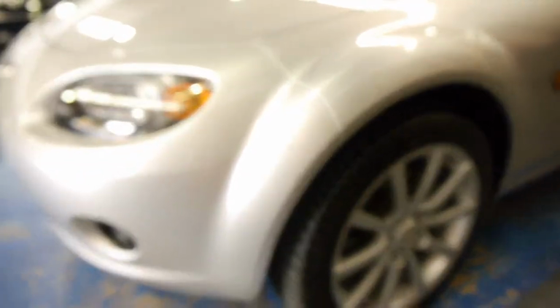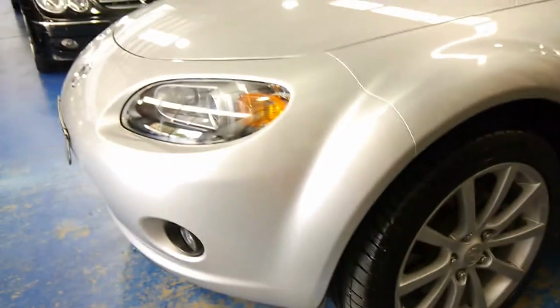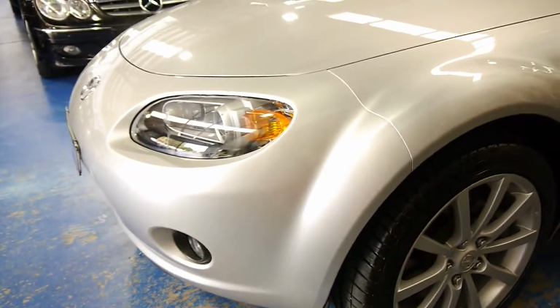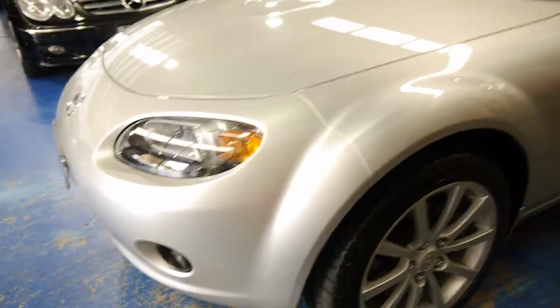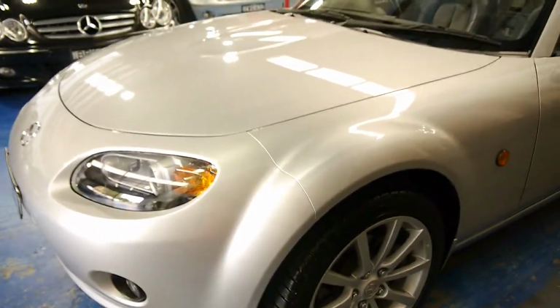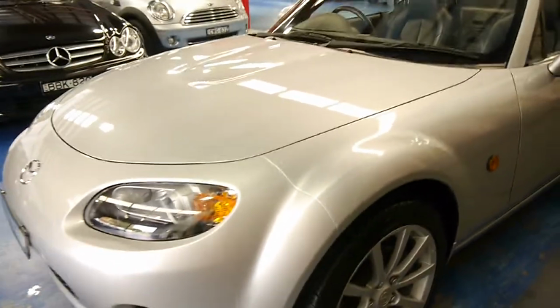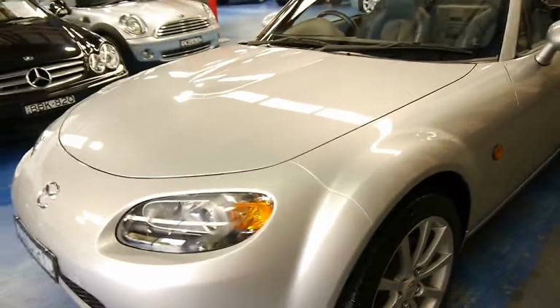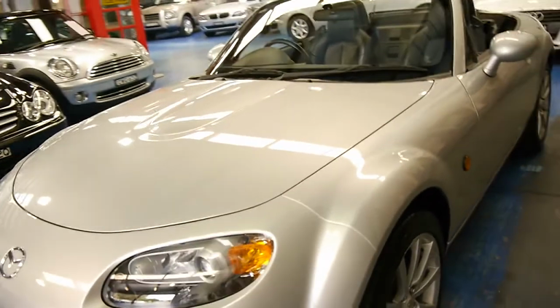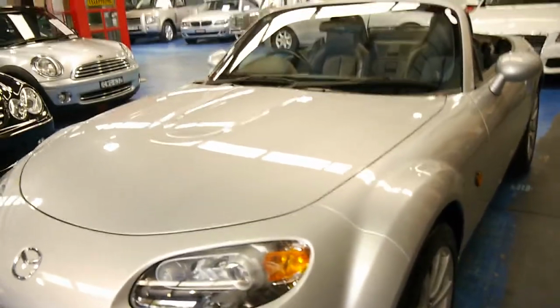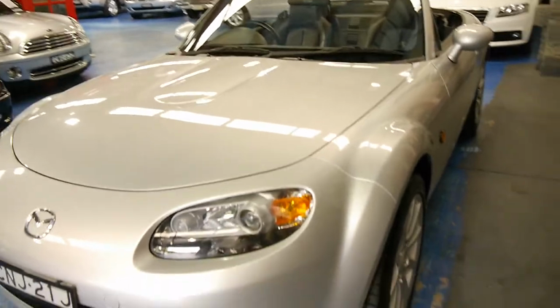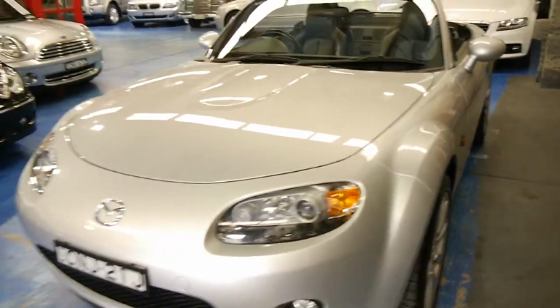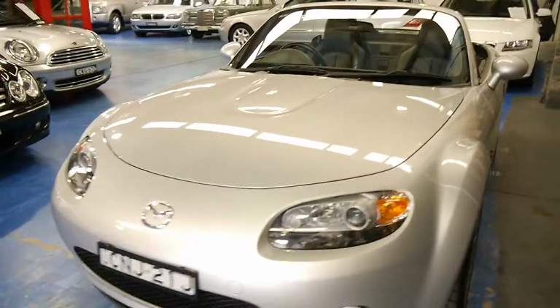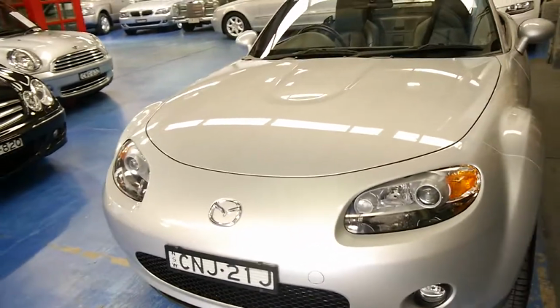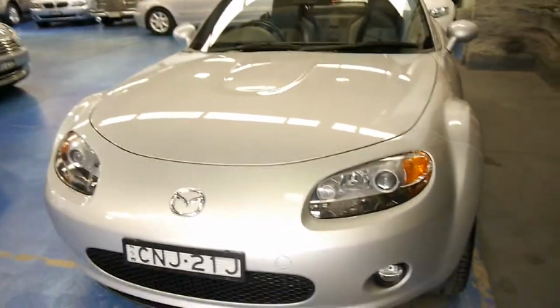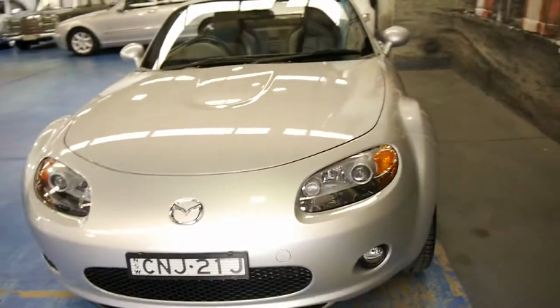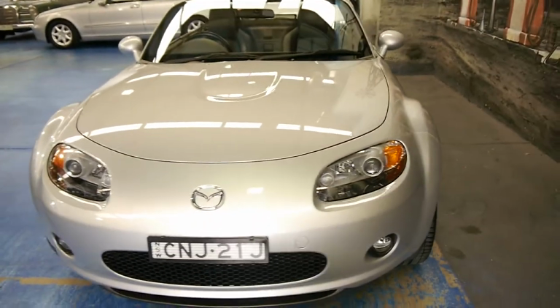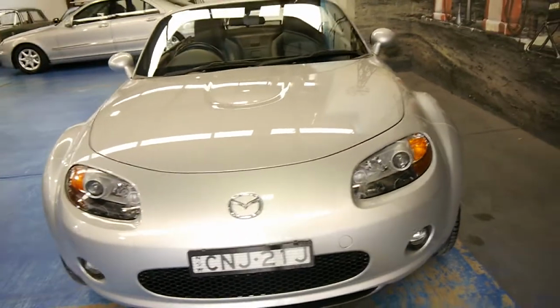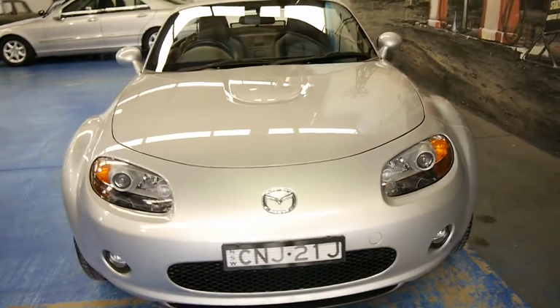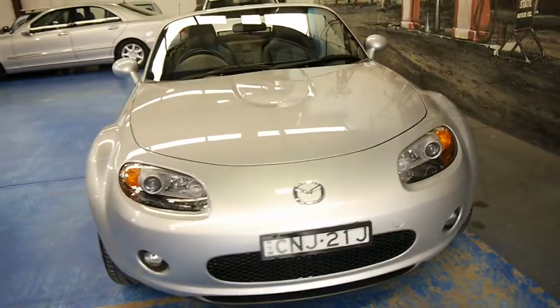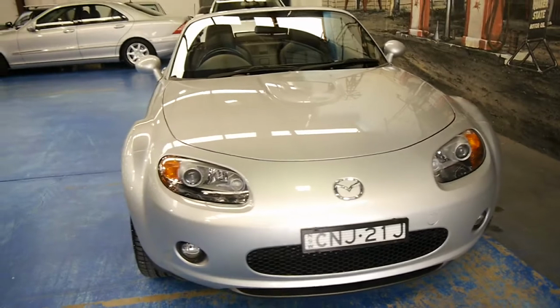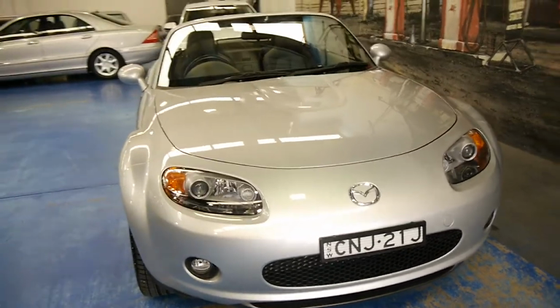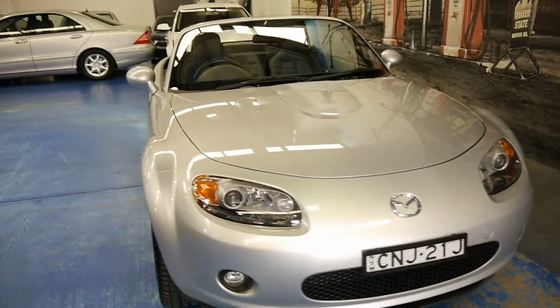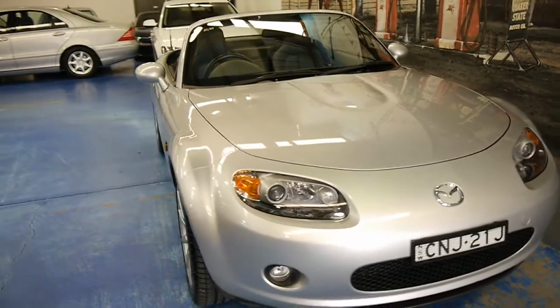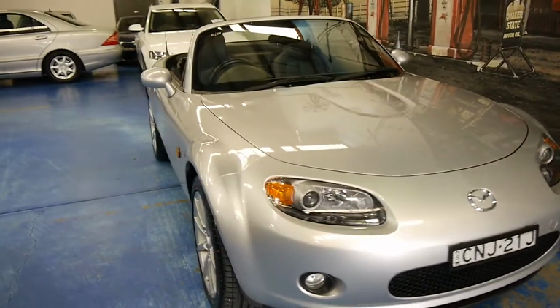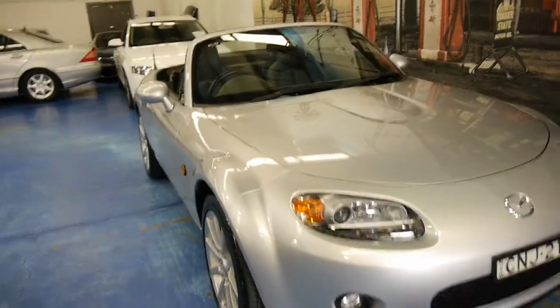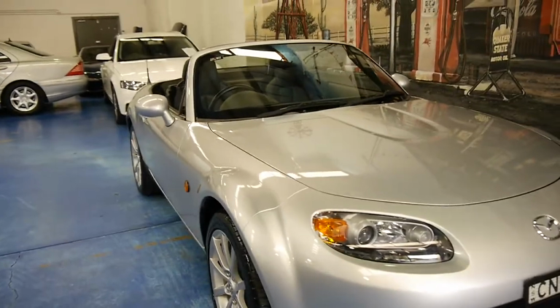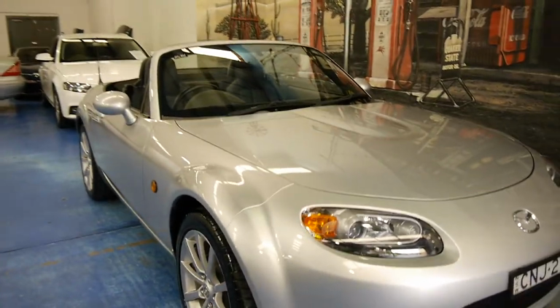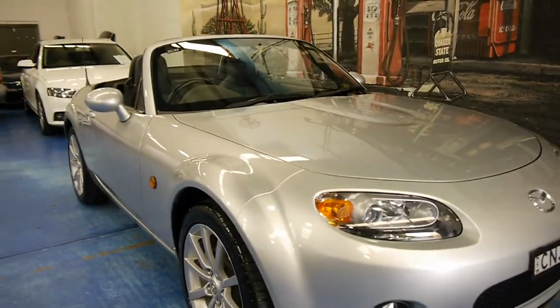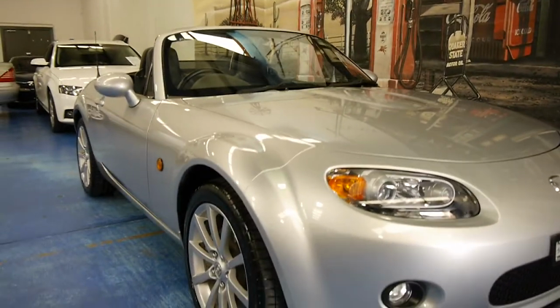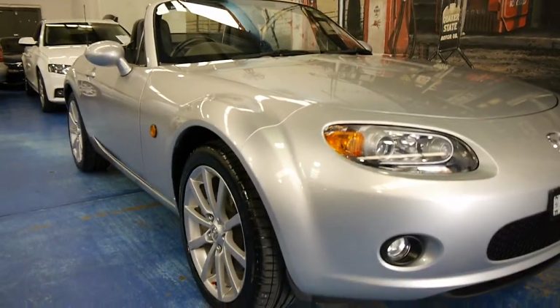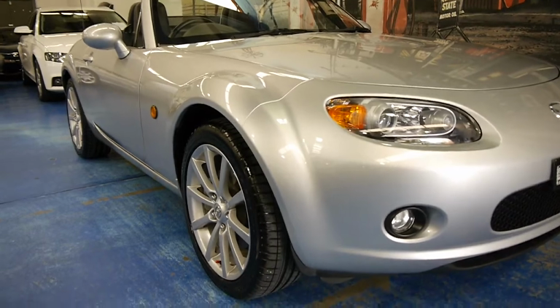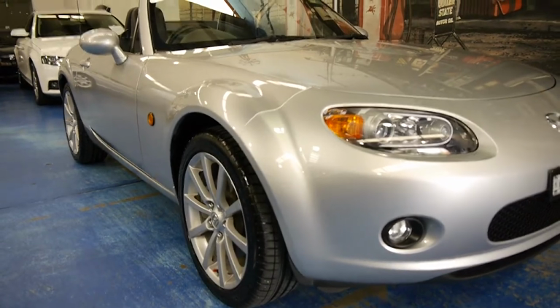Everything about the car is excellent and I will say that this car is in immaculate condition. We don't say that very often, so it's very hard to find a second-hand car in immaculate condition, but this is very very good. I think it would suit quite a fussy buyer.